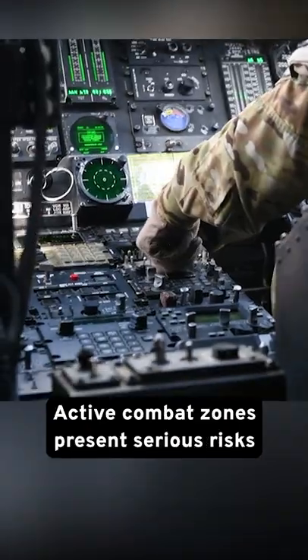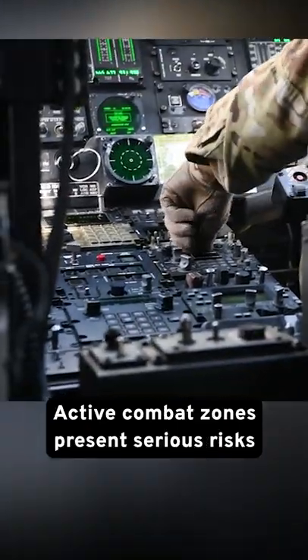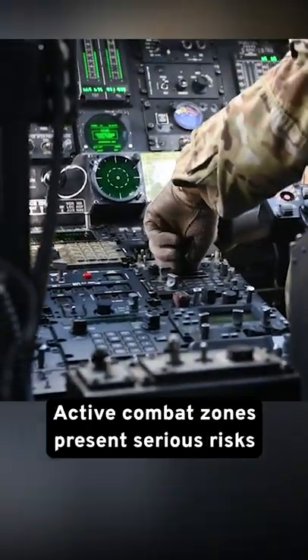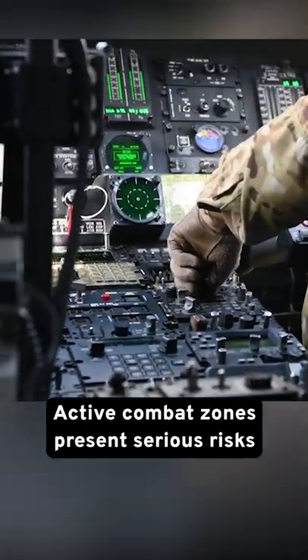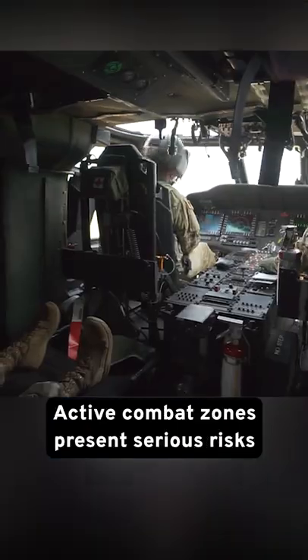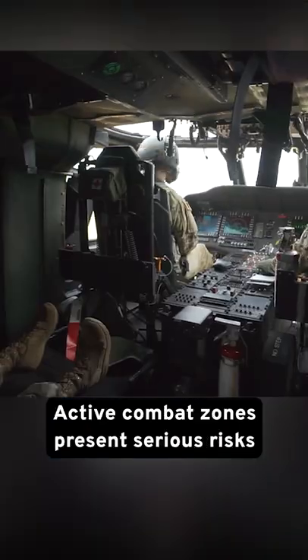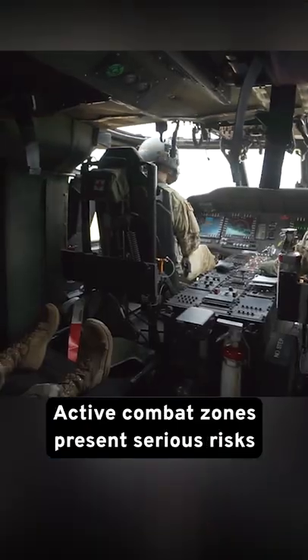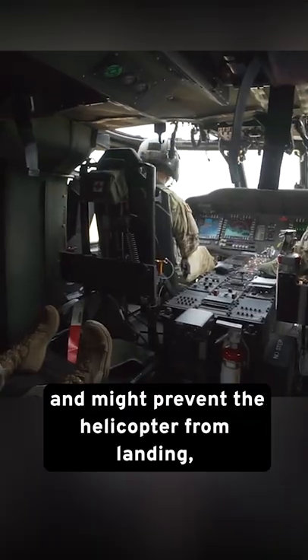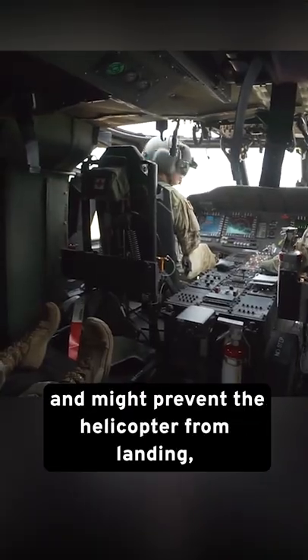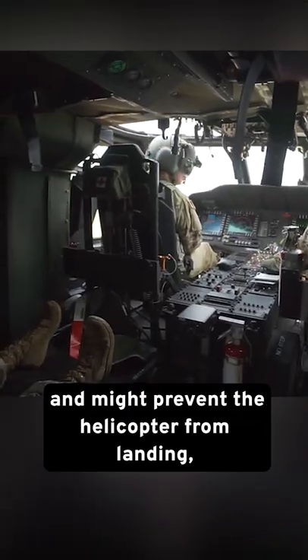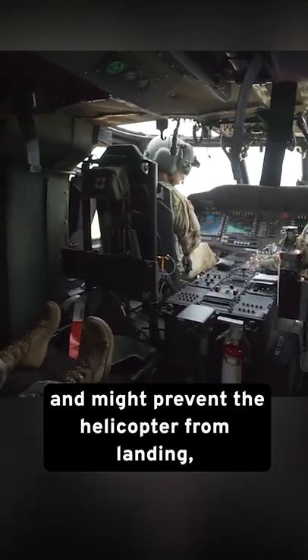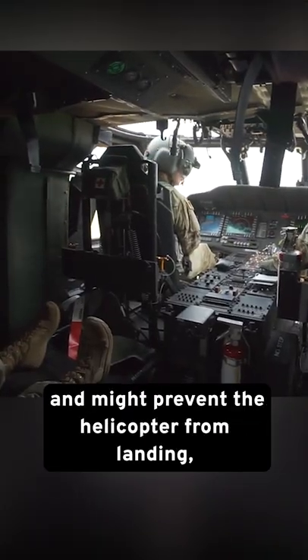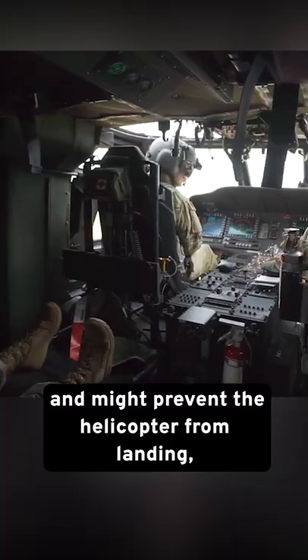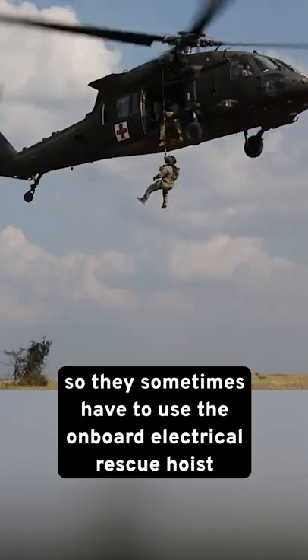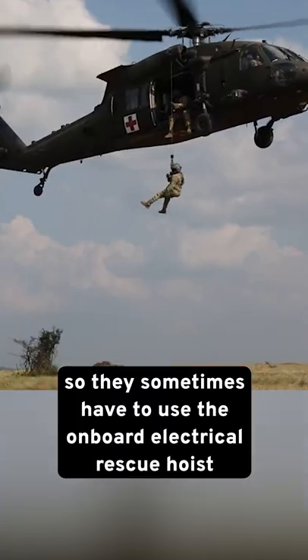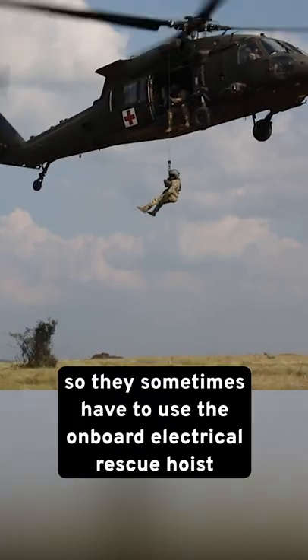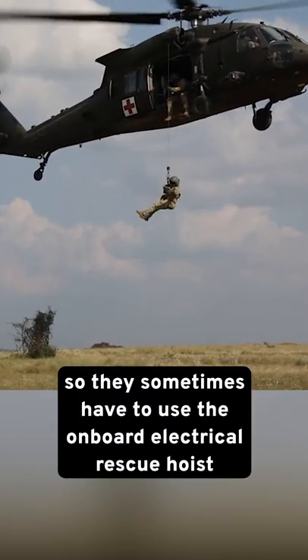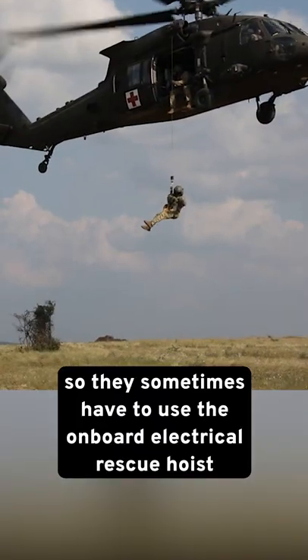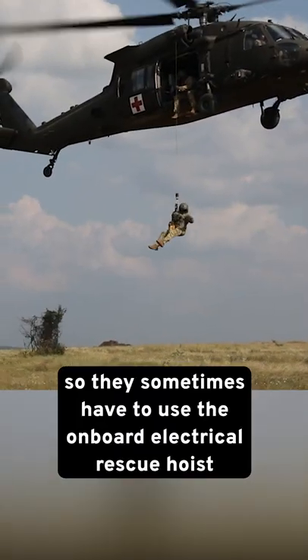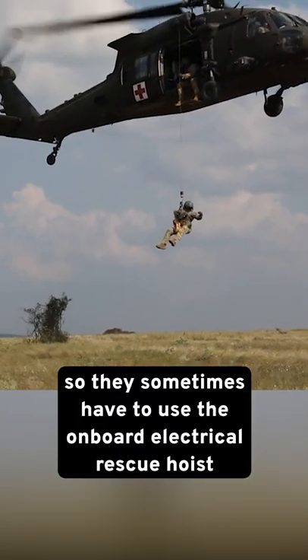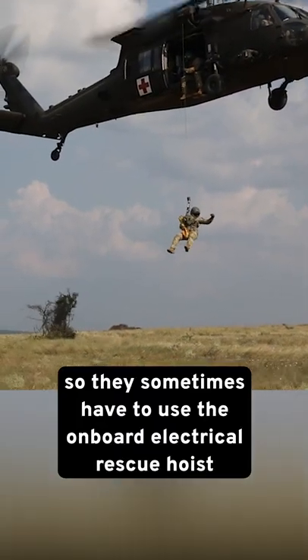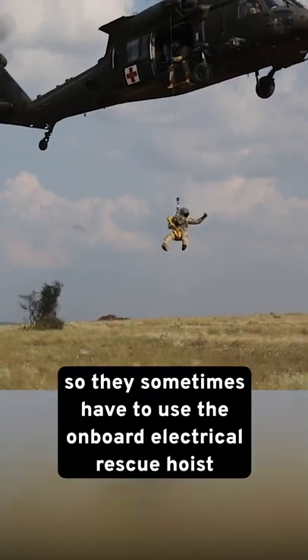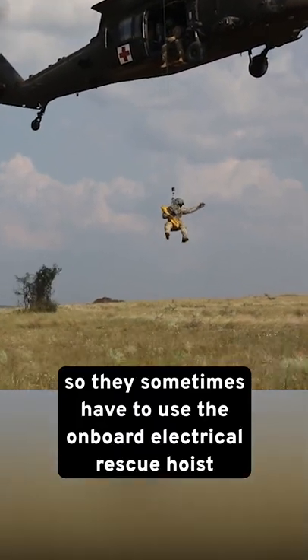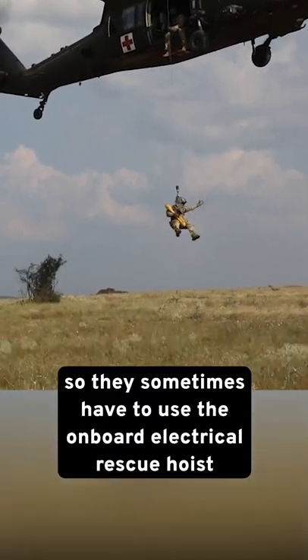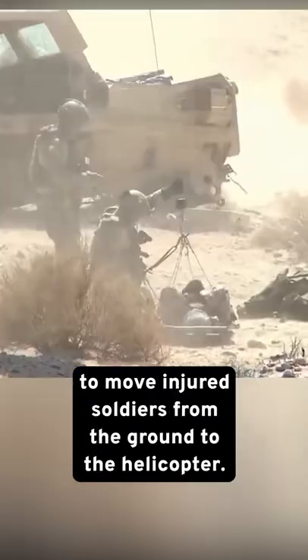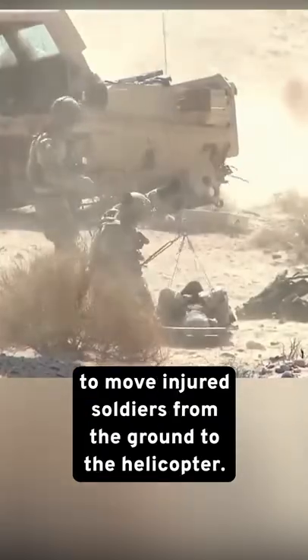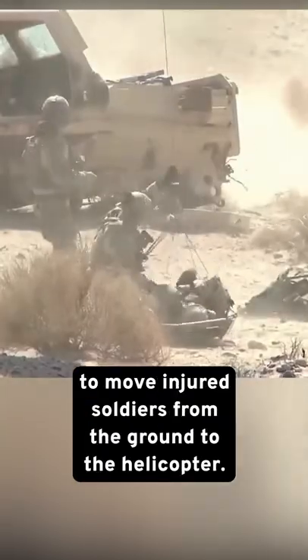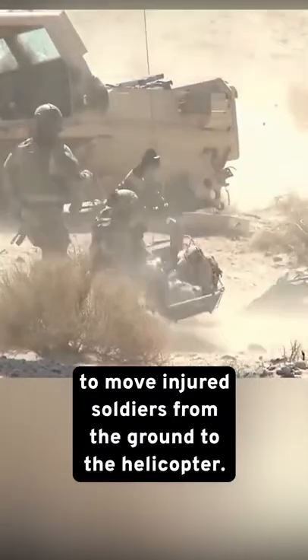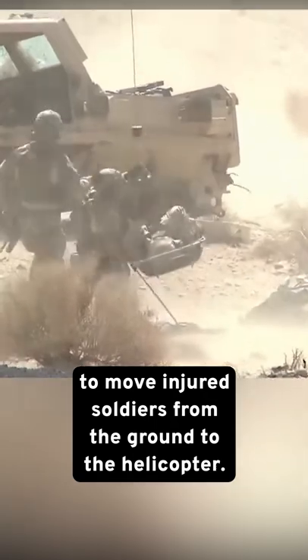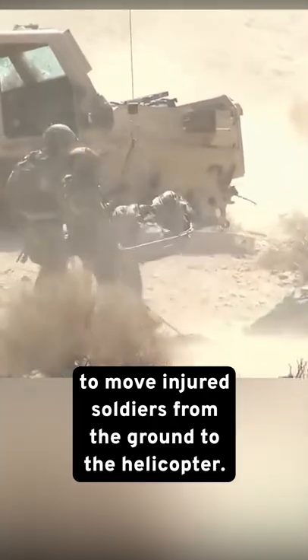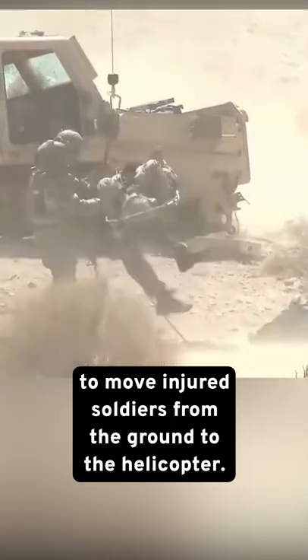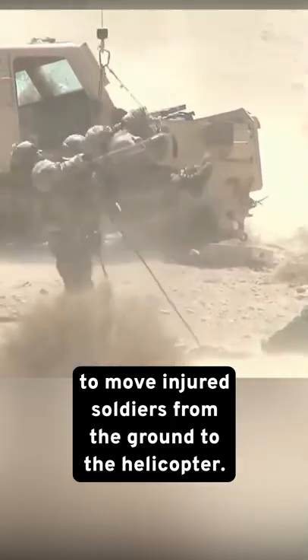Active combat zones present serious risks and might prevent the helicopter from landing, so they sometimes have to use the onboard electrical rescue hoist to move injured soldiers from the ground to the helicopter.